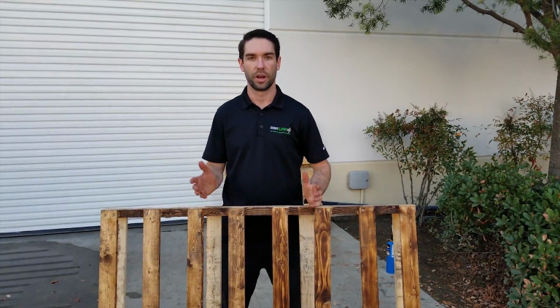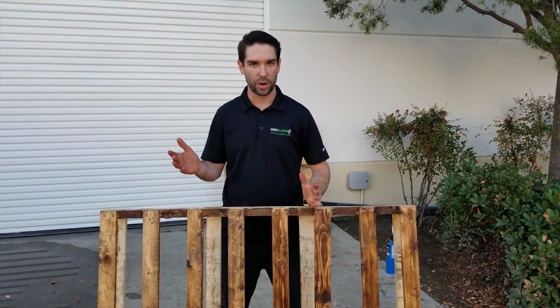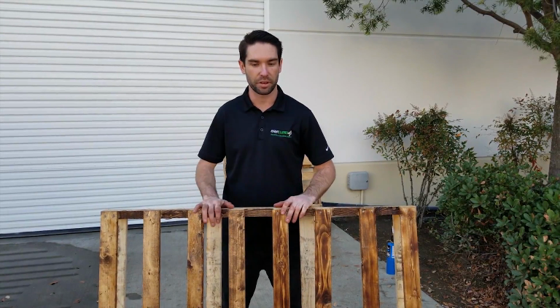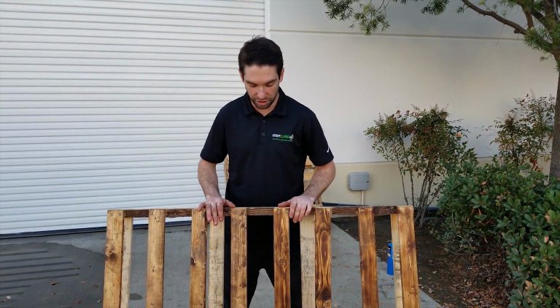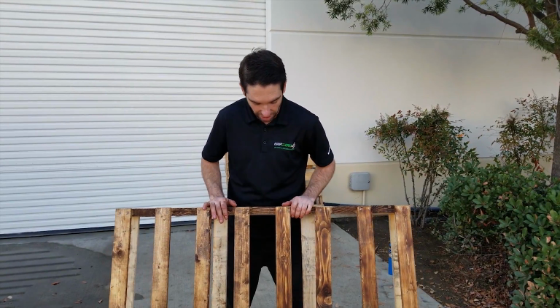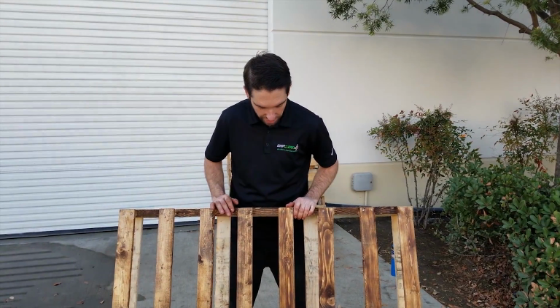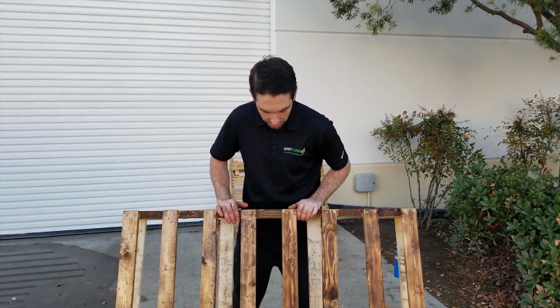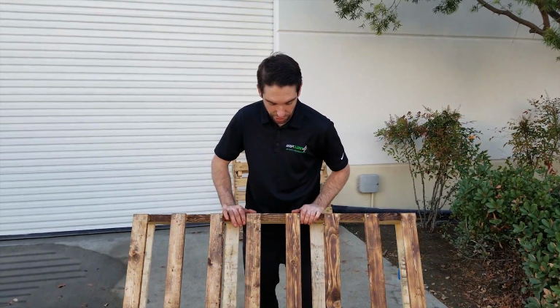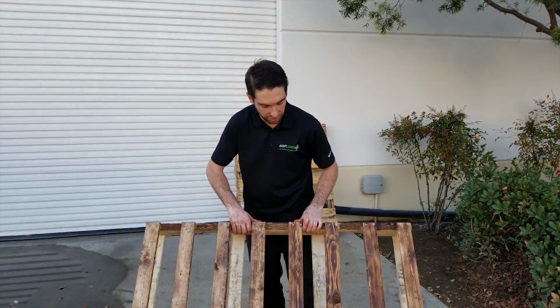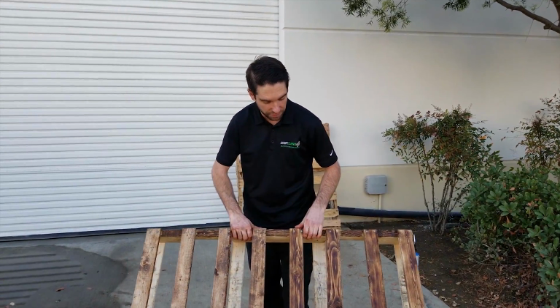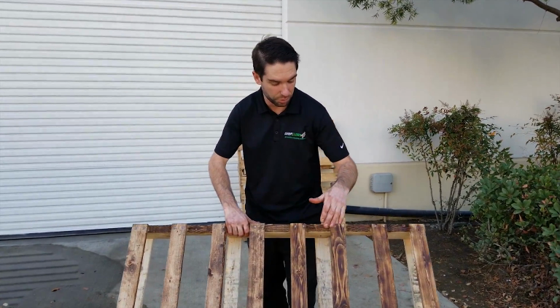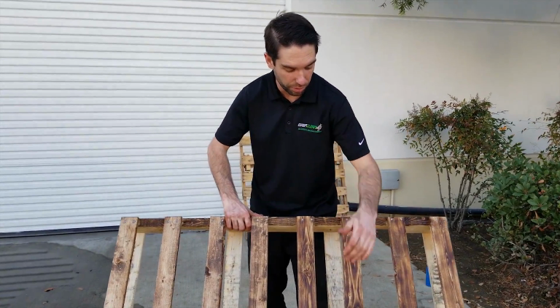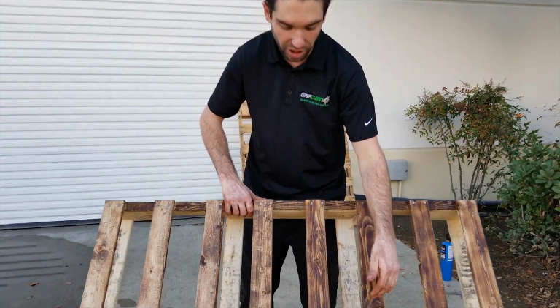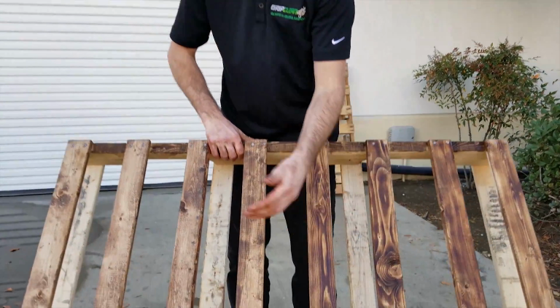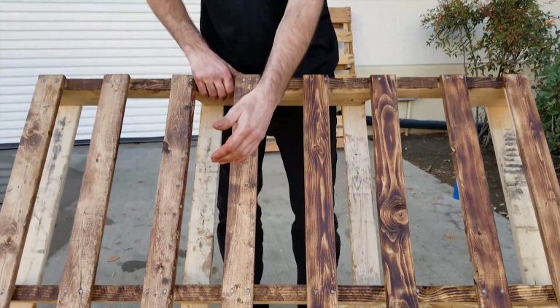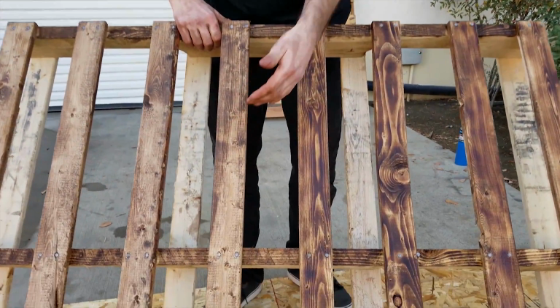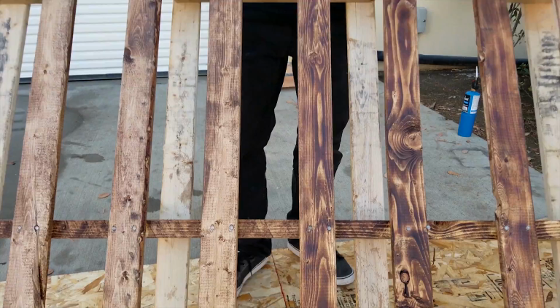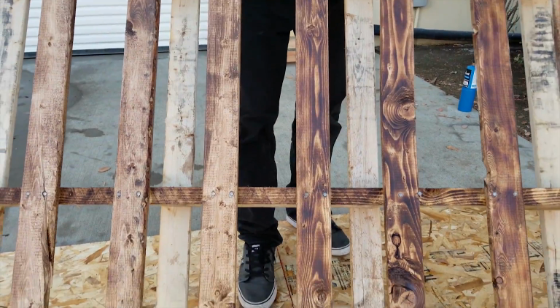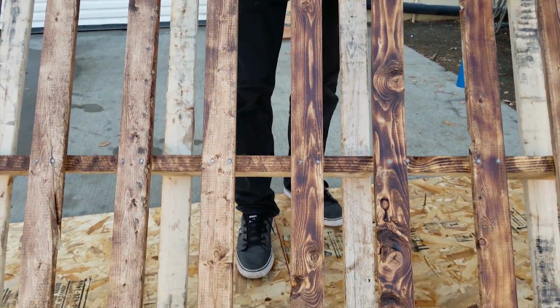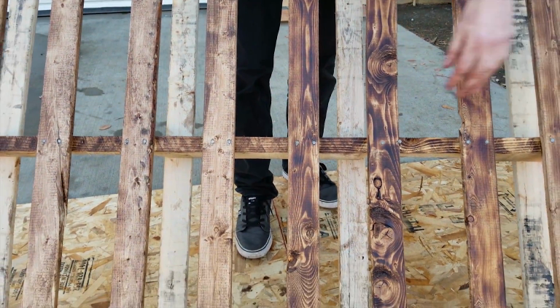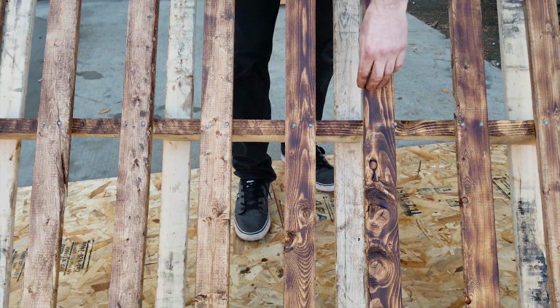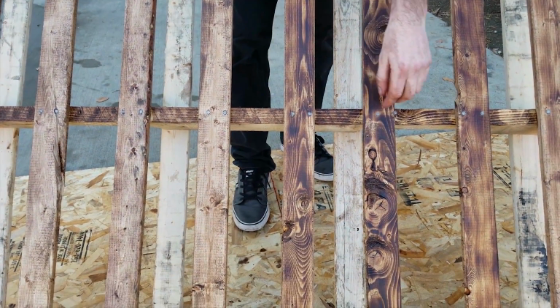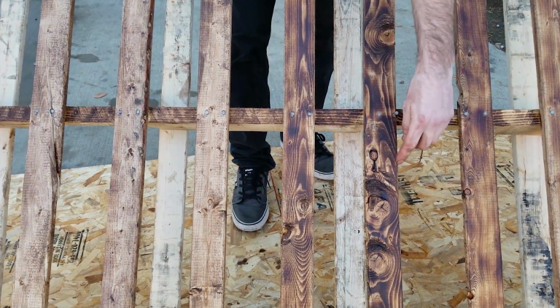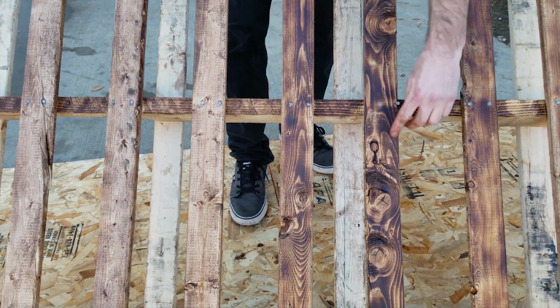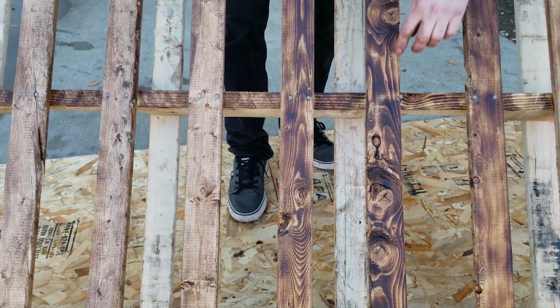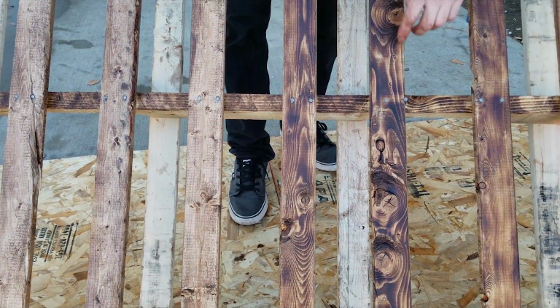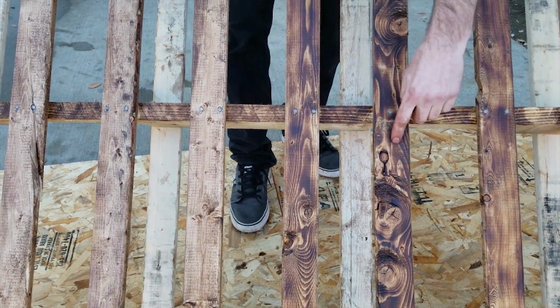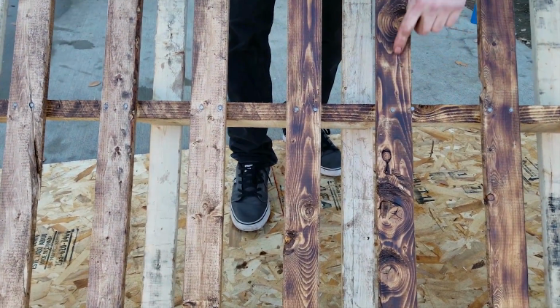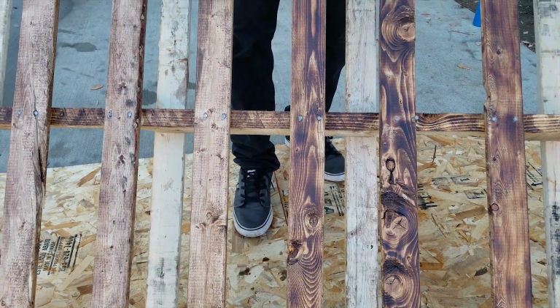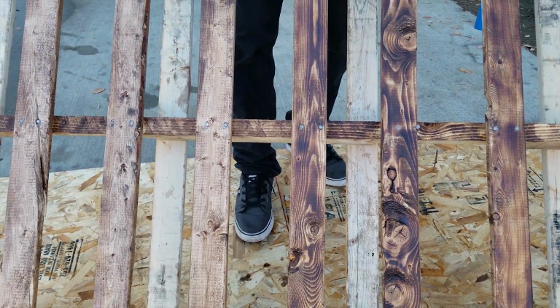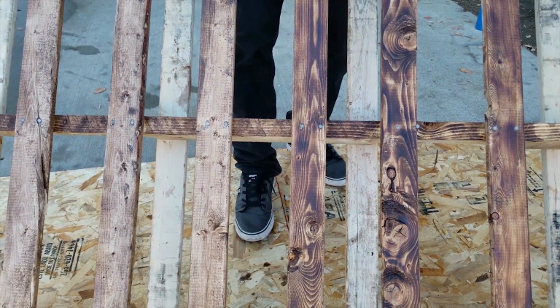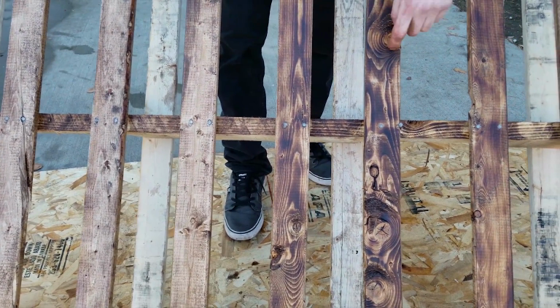And there we have it — we finished staining it. You can clearly see the difference between the burn side and the non-burn. The third one in here, you can tell I did a little bit darker. I think it came out a little bit better.